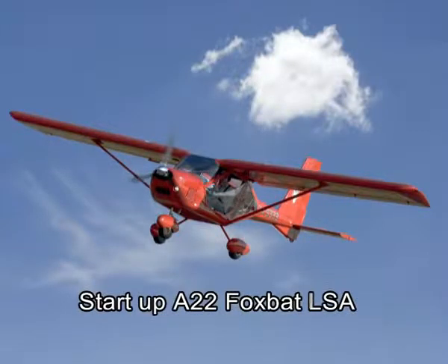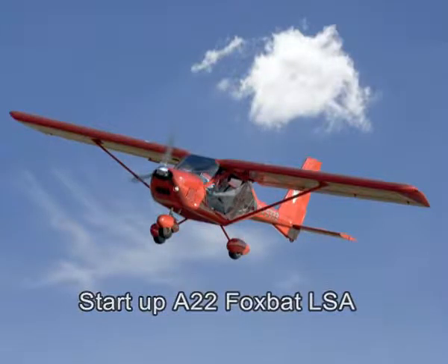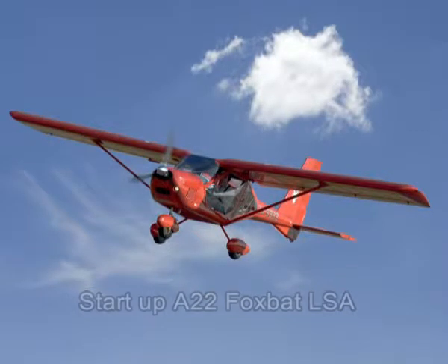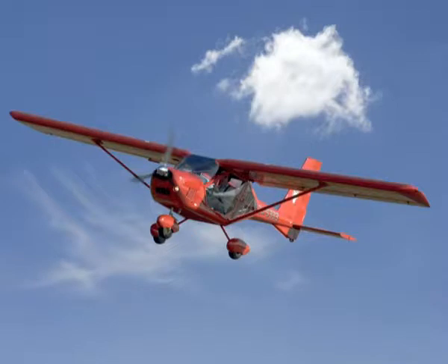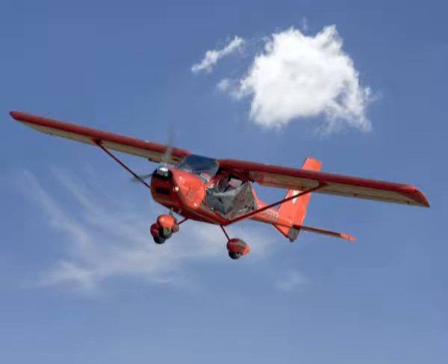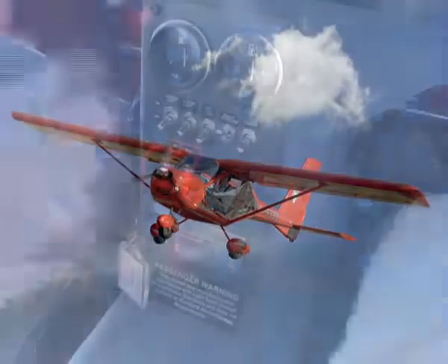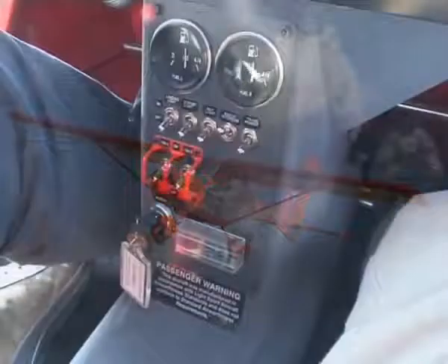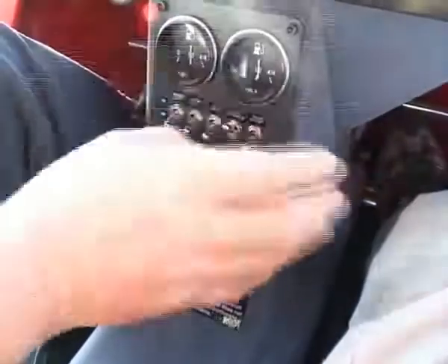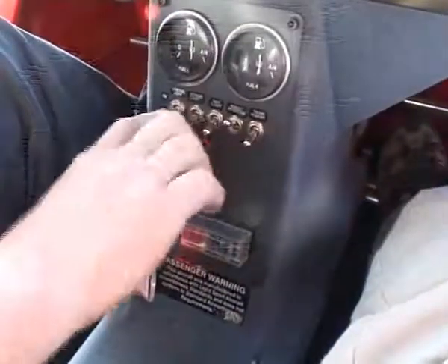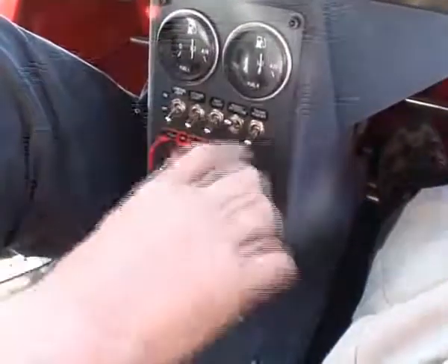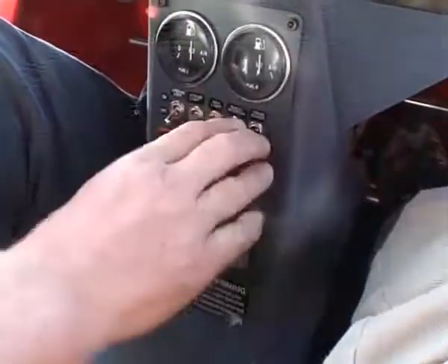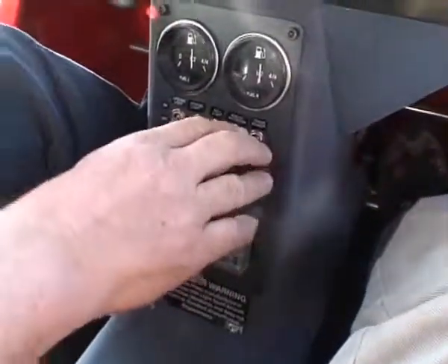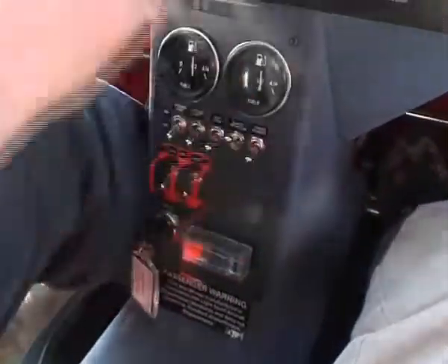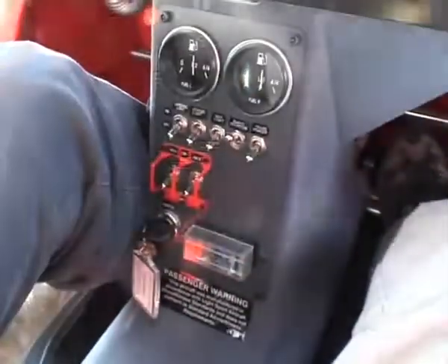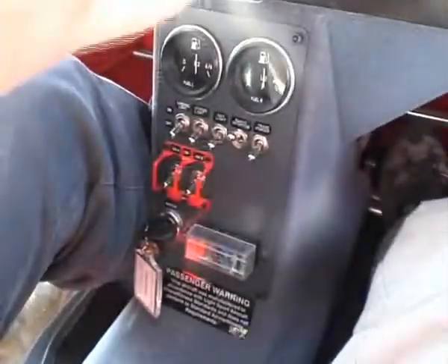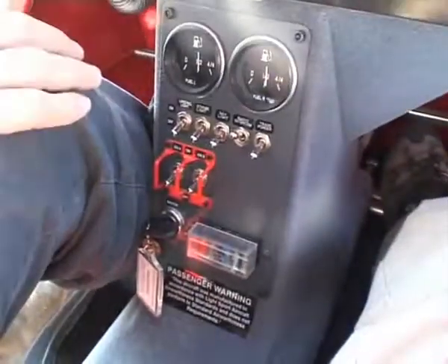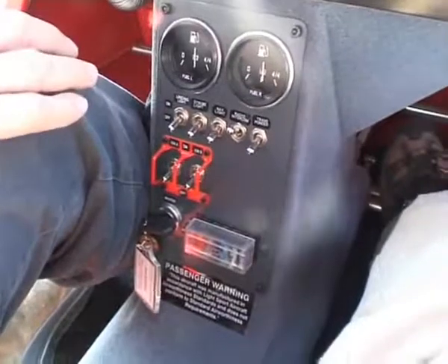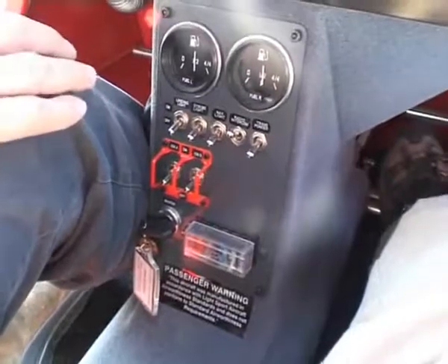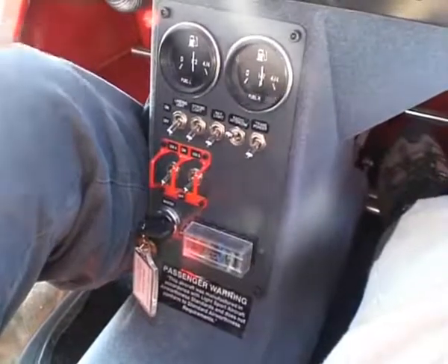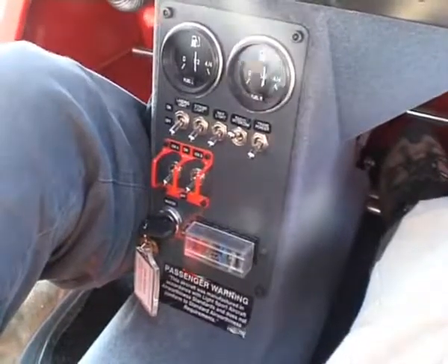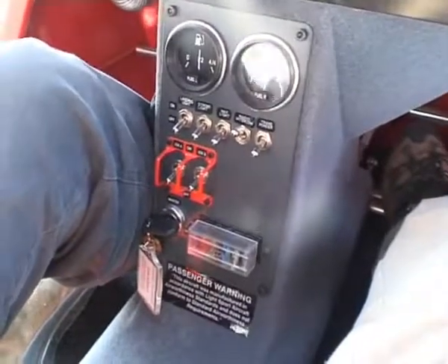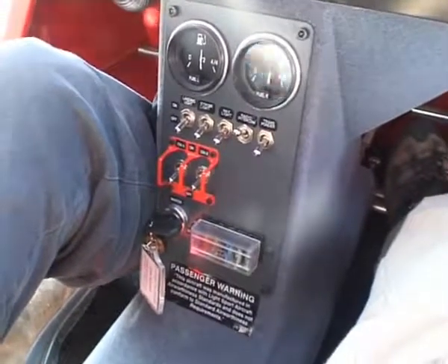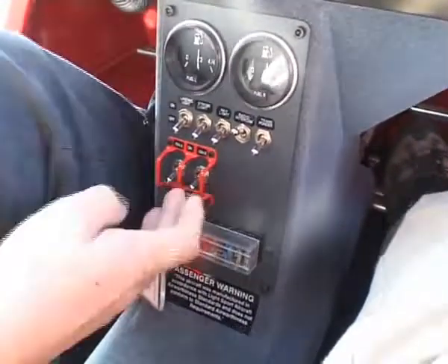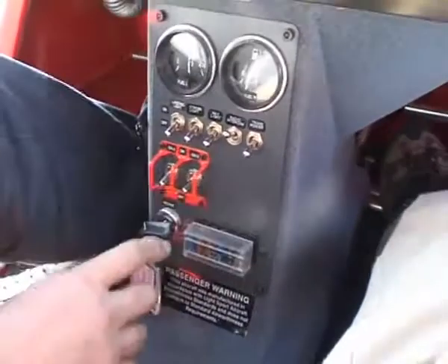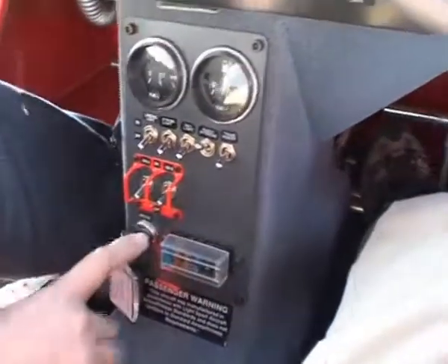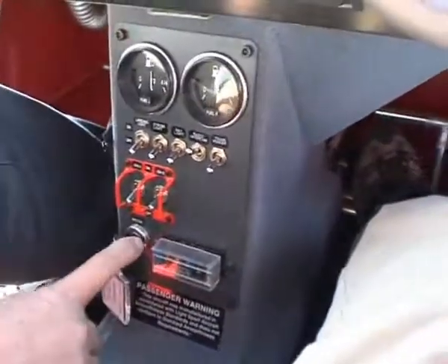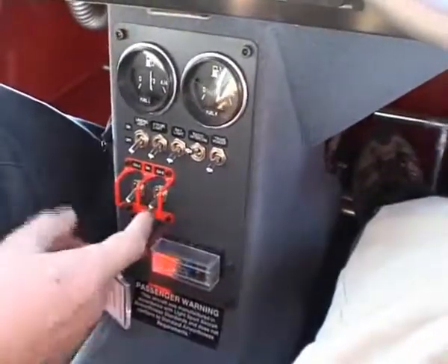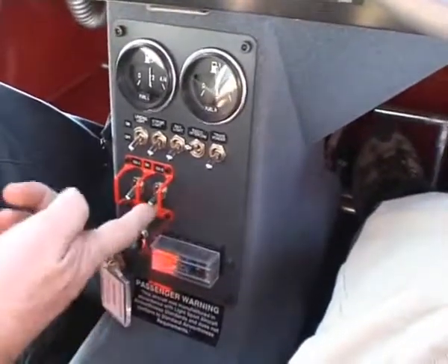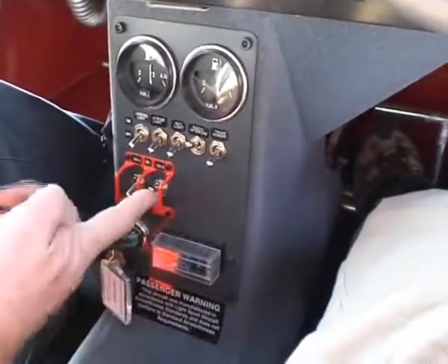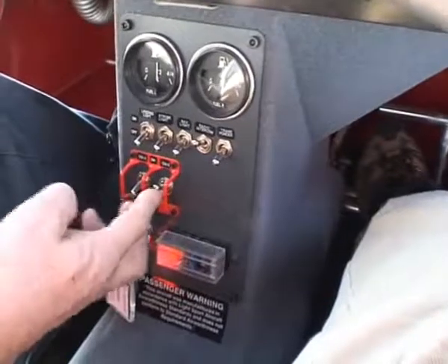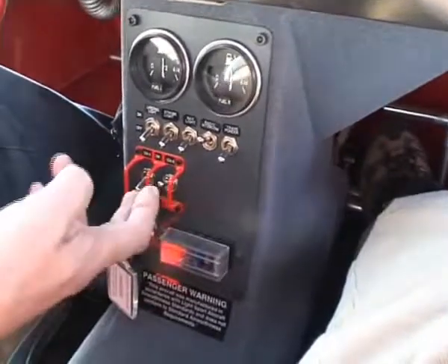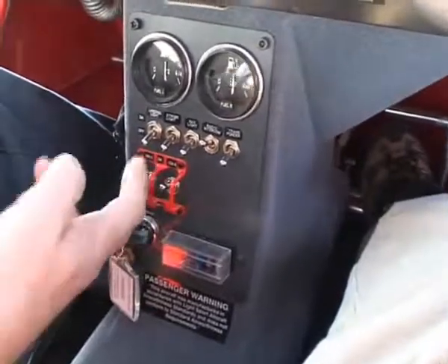Start-up procedure for Foxbat: check everything, make sure everything's on or off, everything should be checked — all the various controls — and then switch on the master switch, ignition switch on.